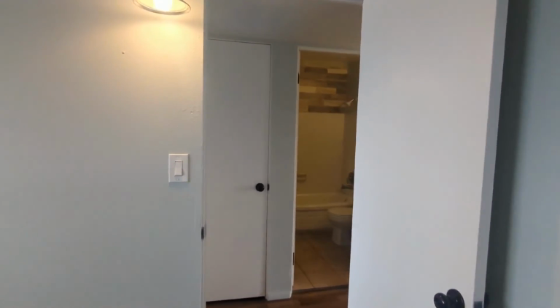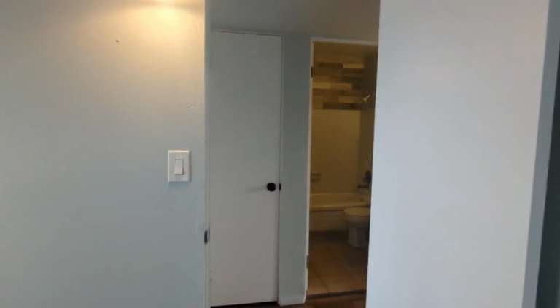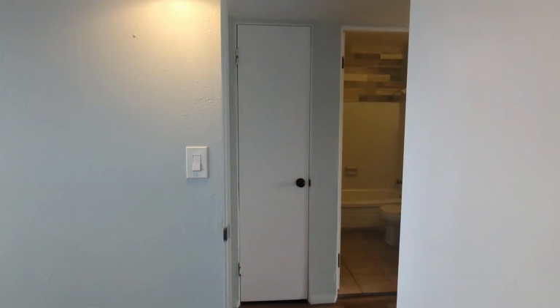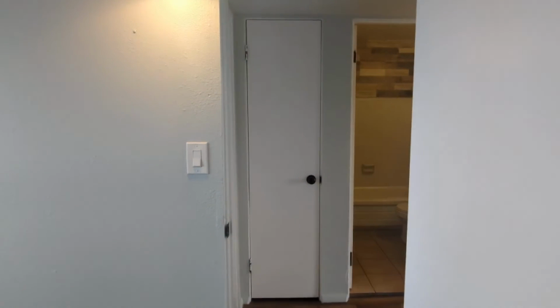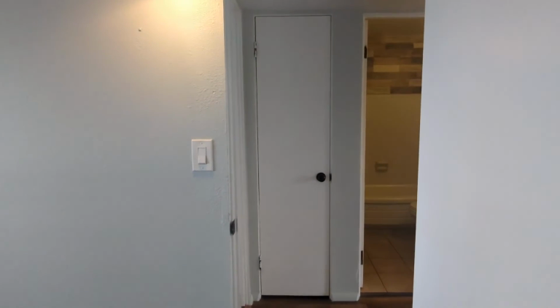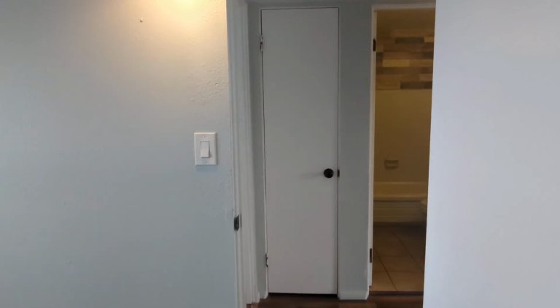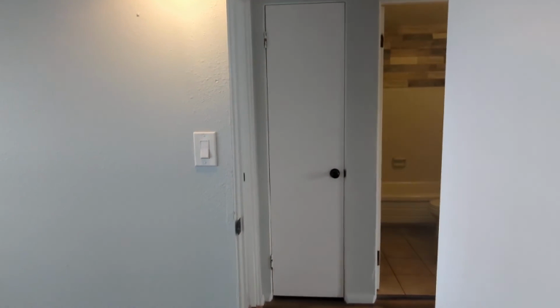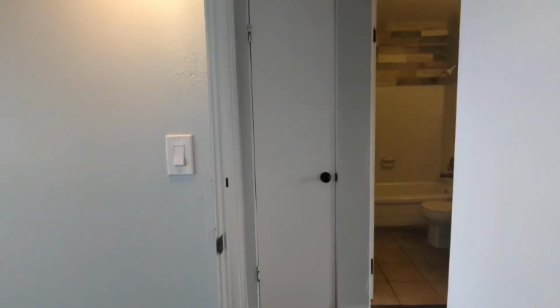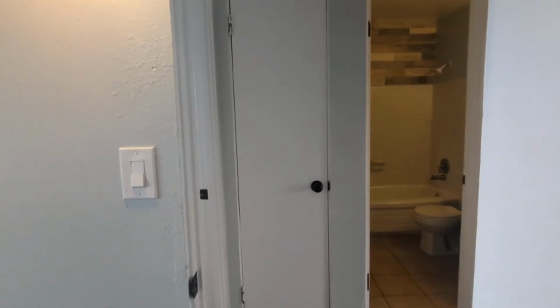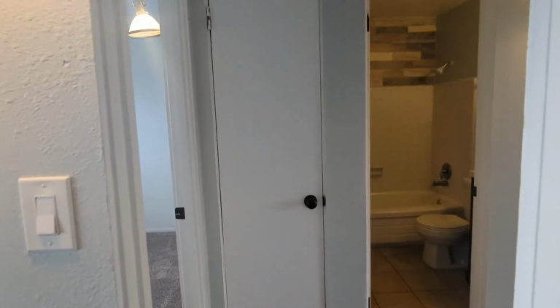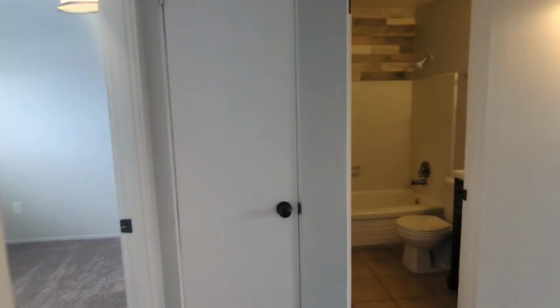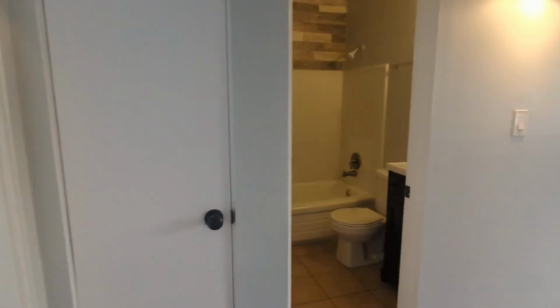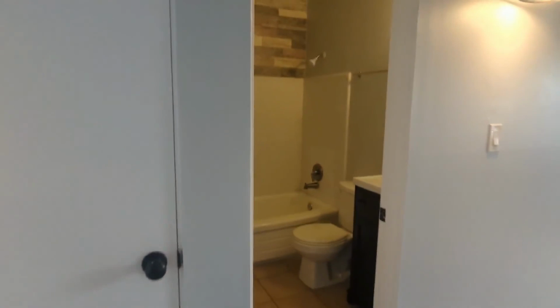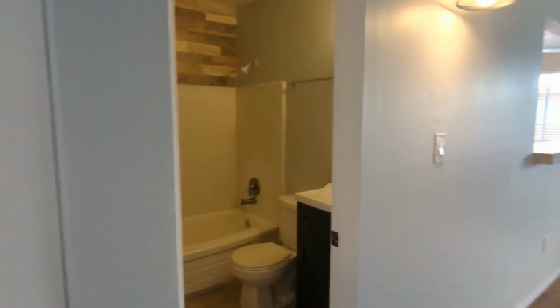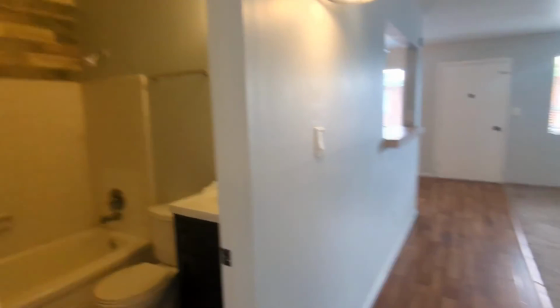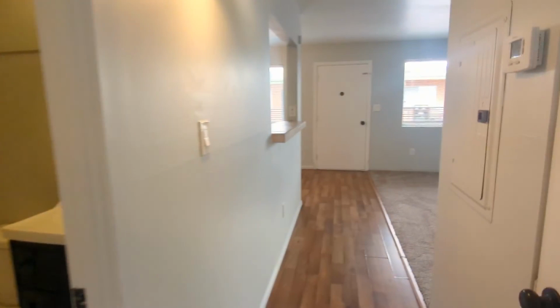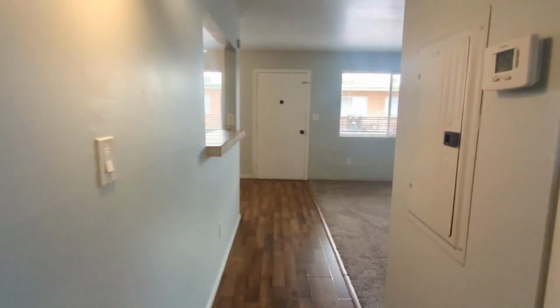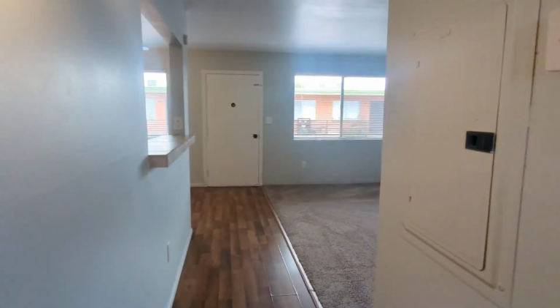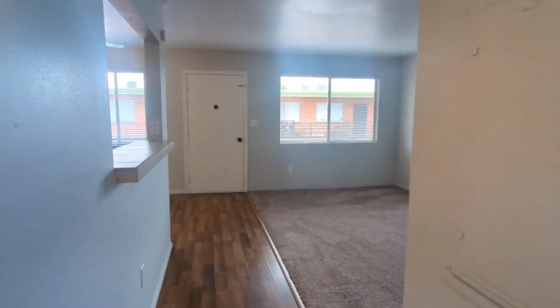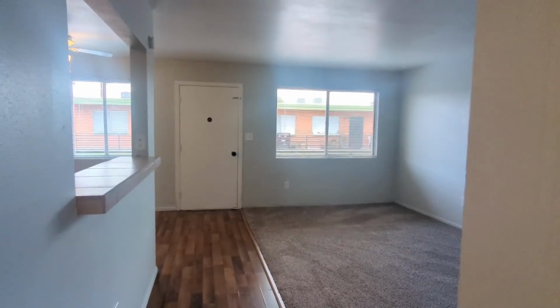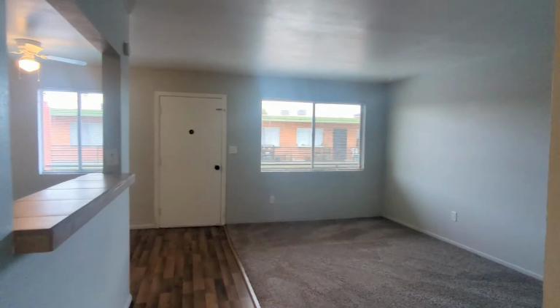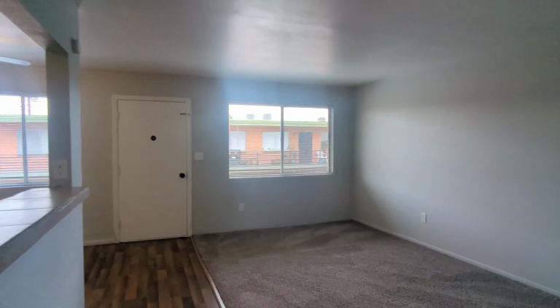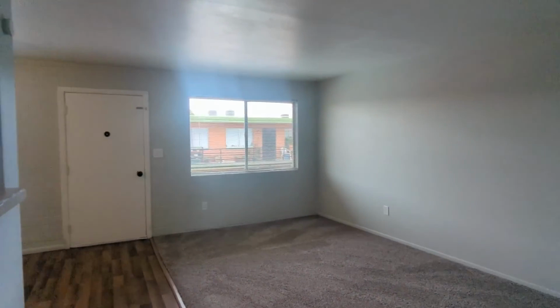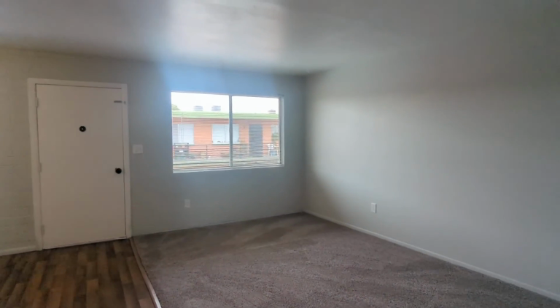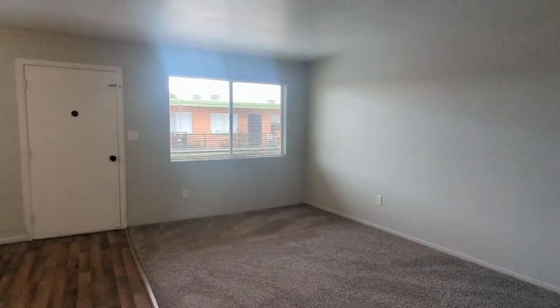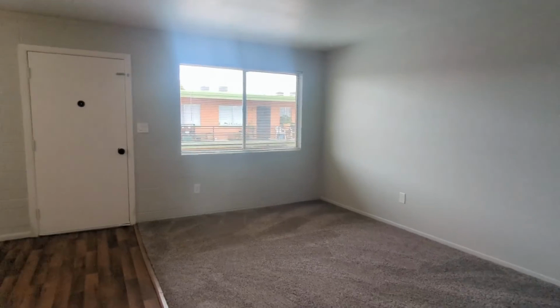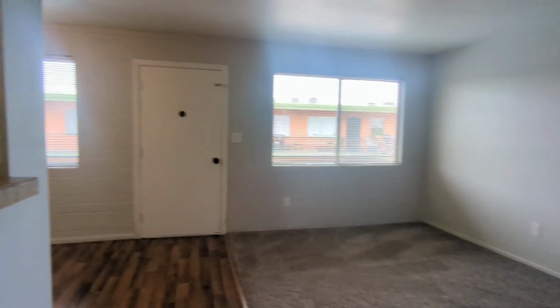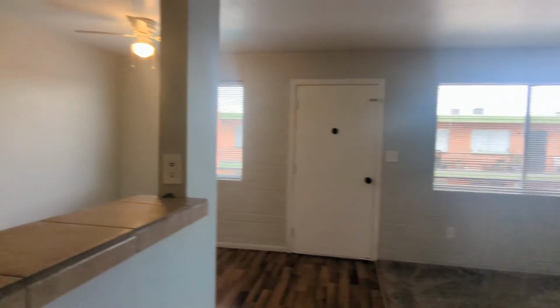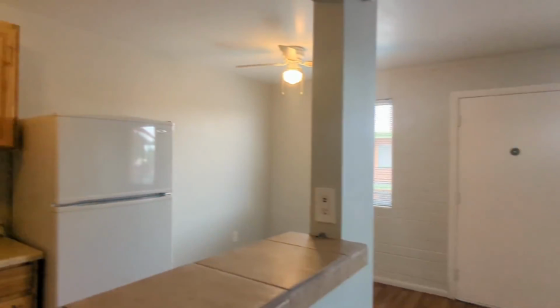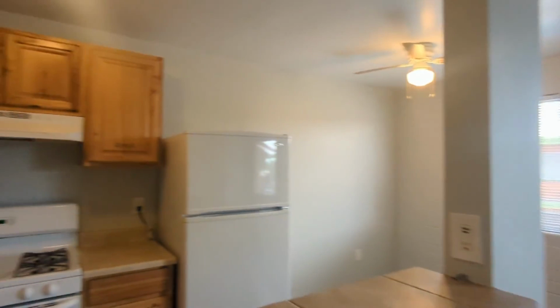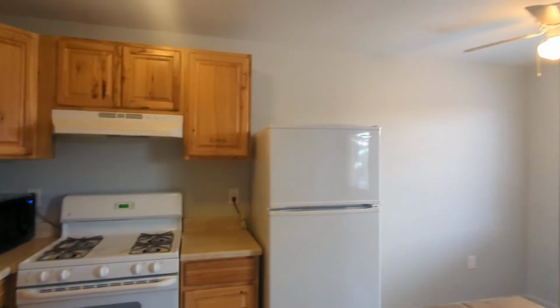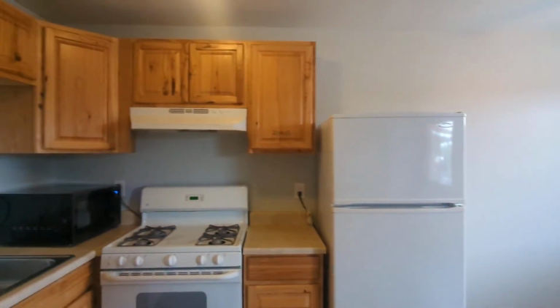And that concludes our tour. Thank you so much for watching. If you are interested in renting with us, you may put in an application at habitationrentos.com. I hope you all have a wonderful day. Bye.